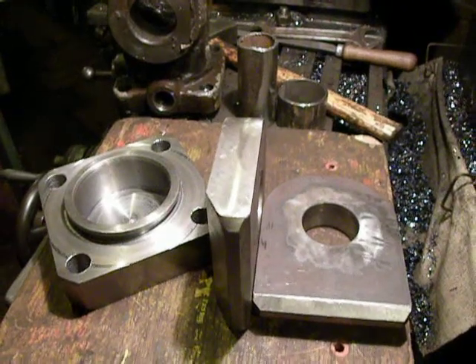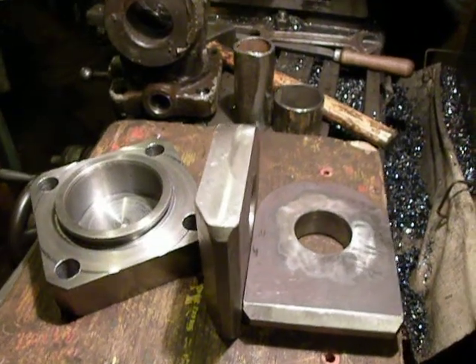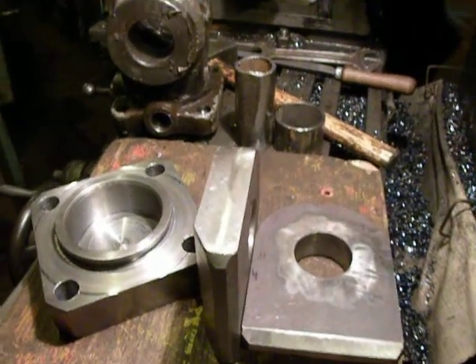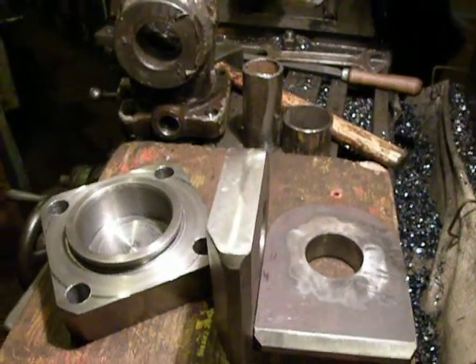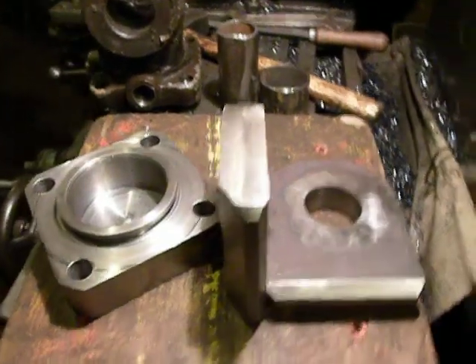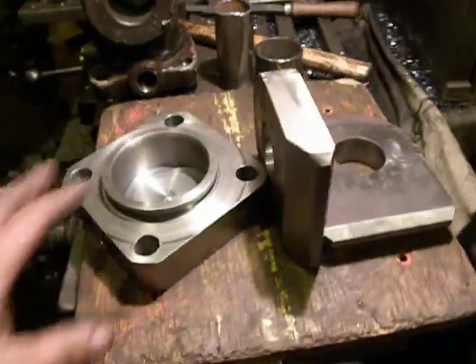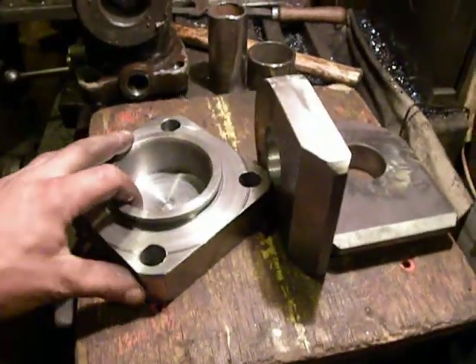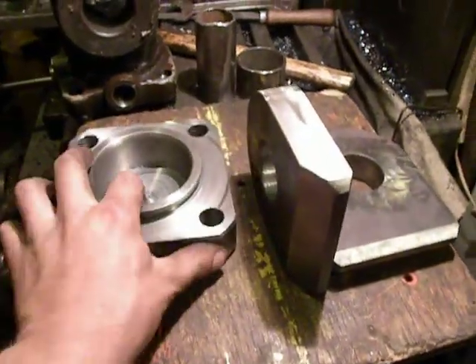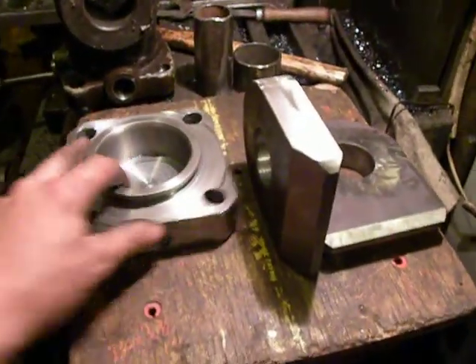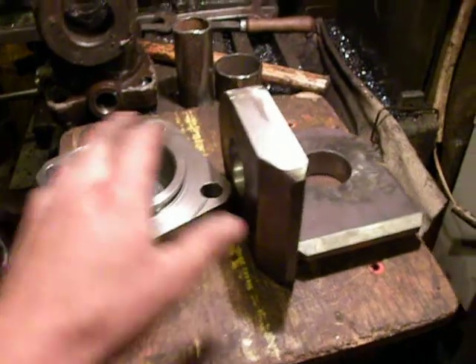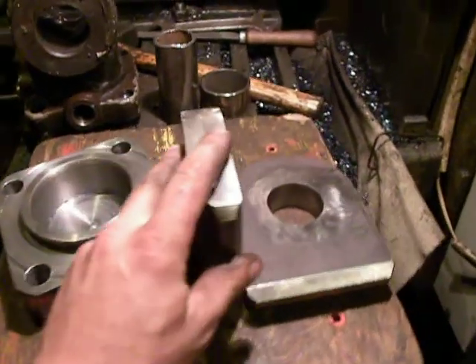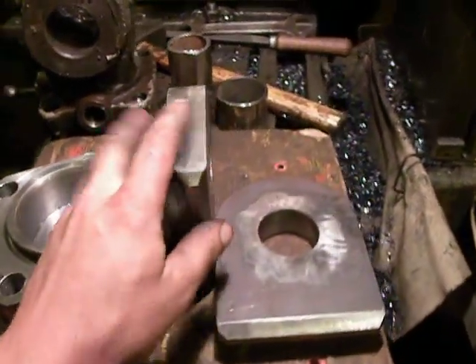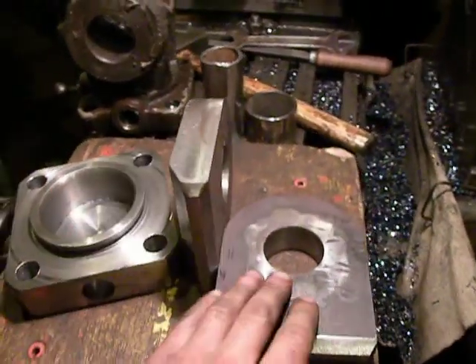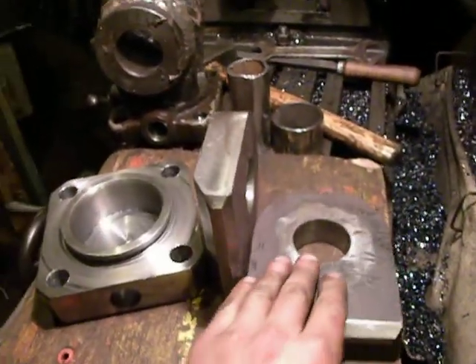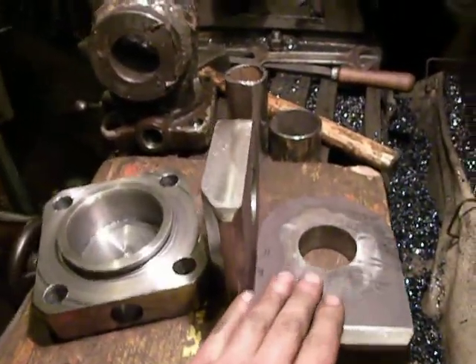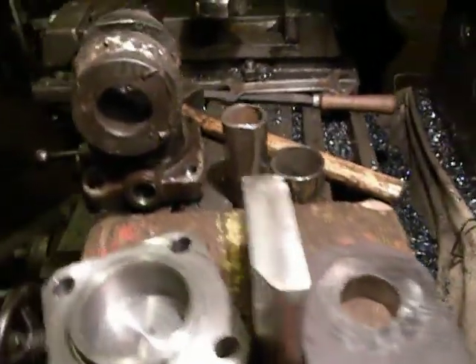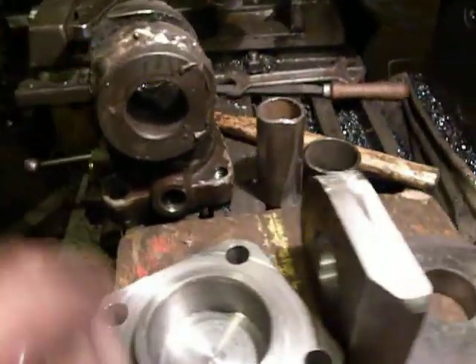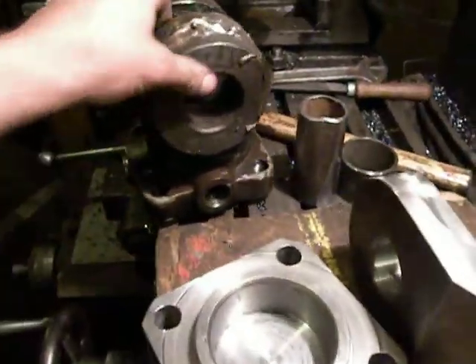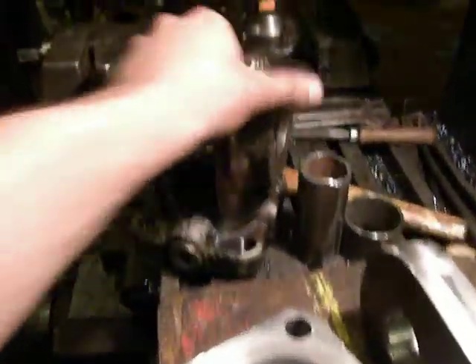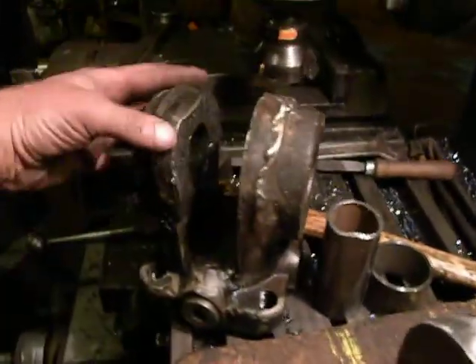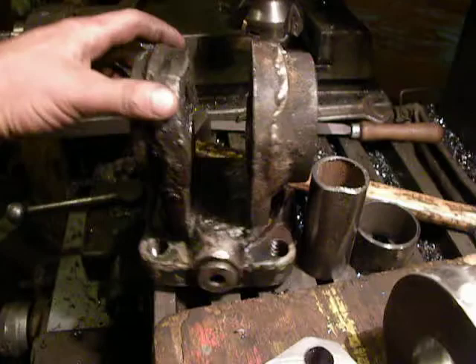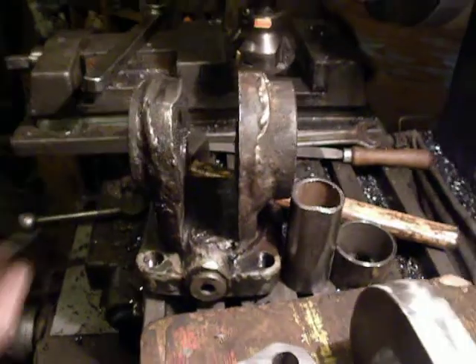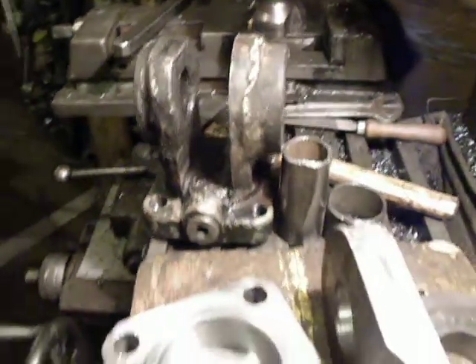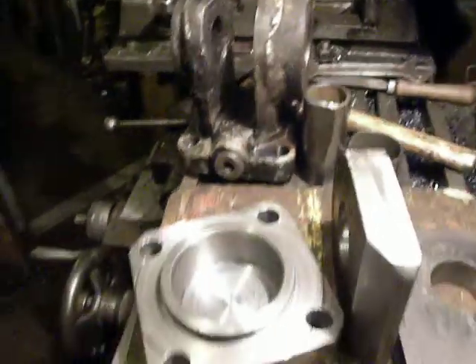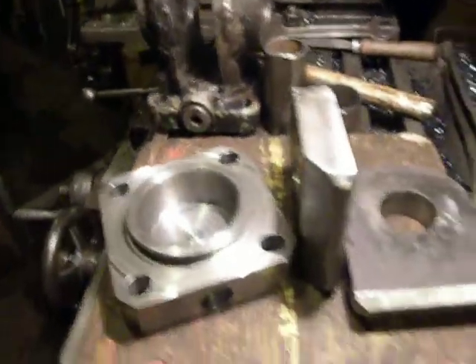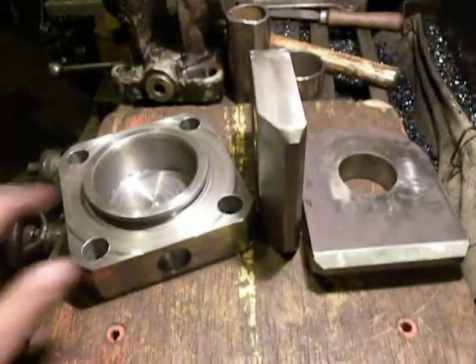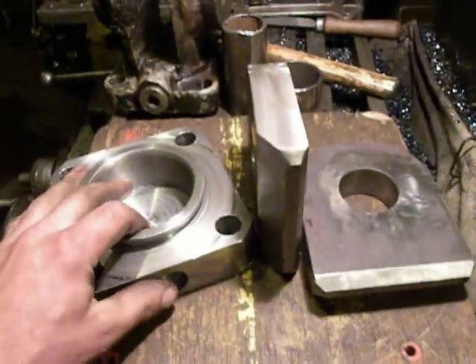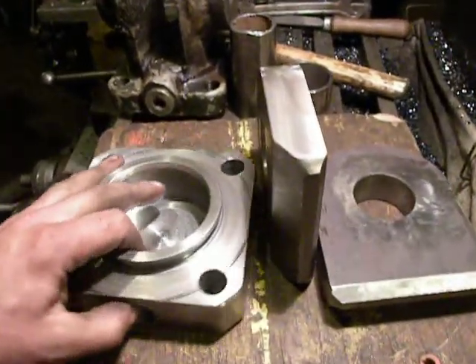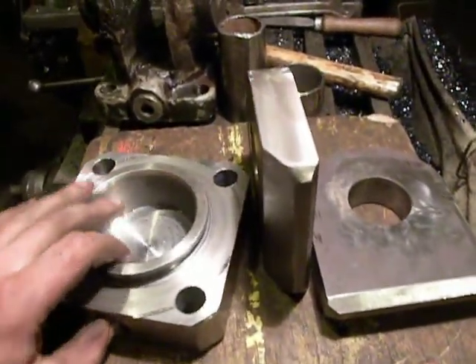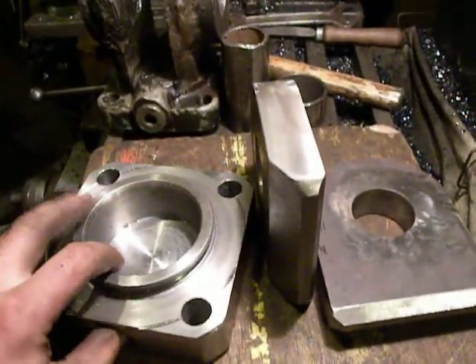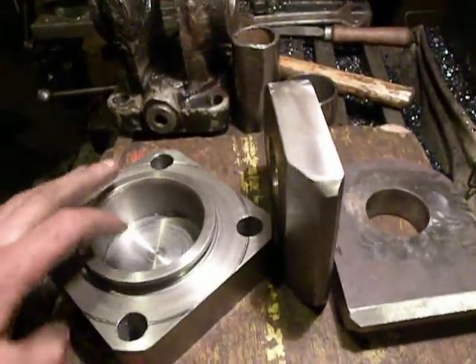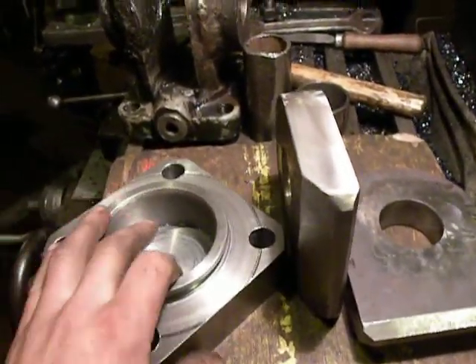Hello in the factory. I prepared all pieces to create a piece like this. Now all pieces are ready for welding.